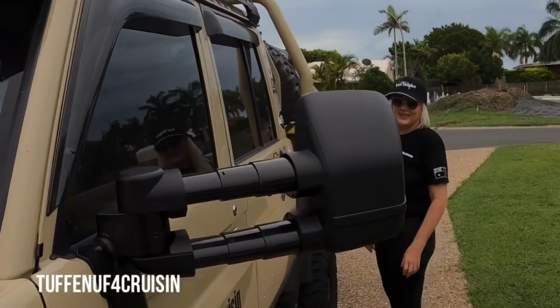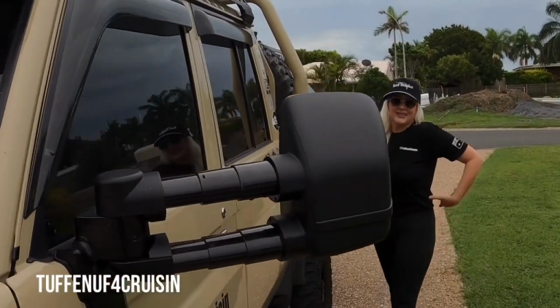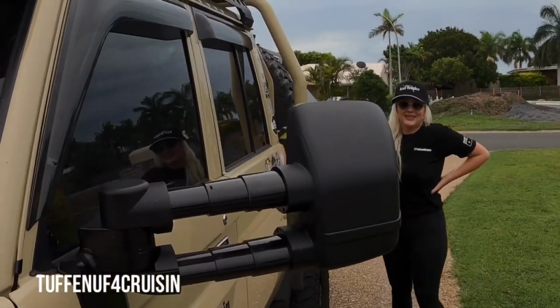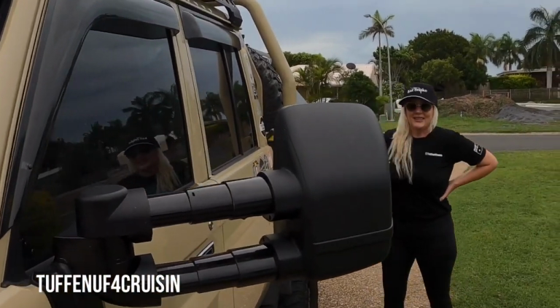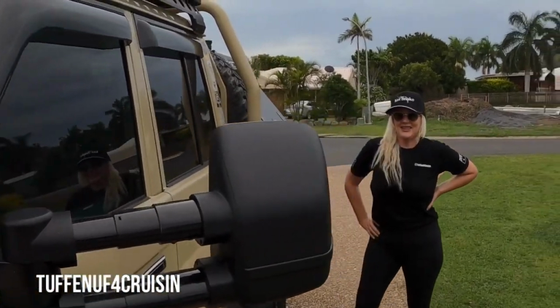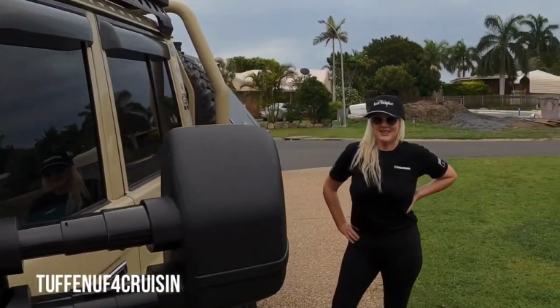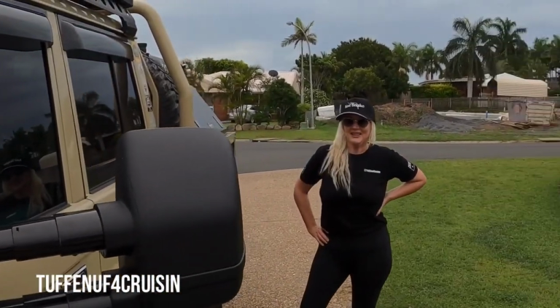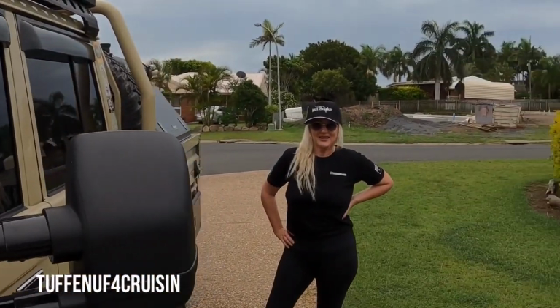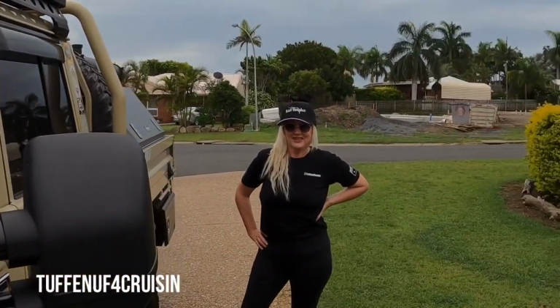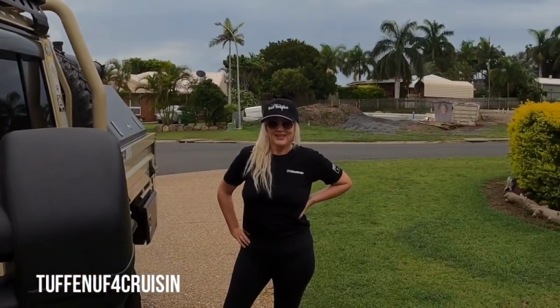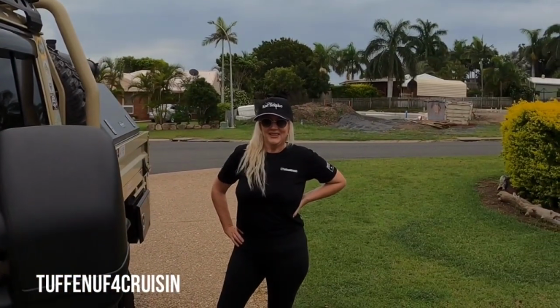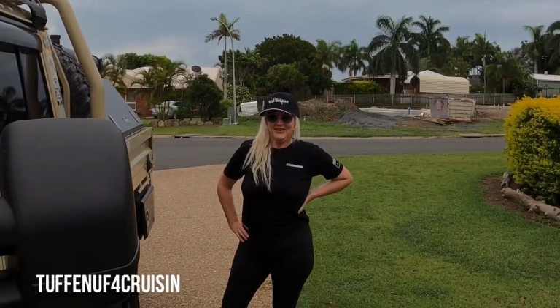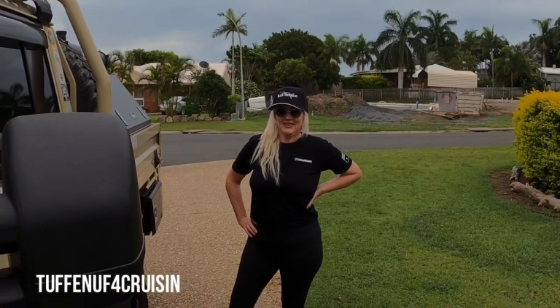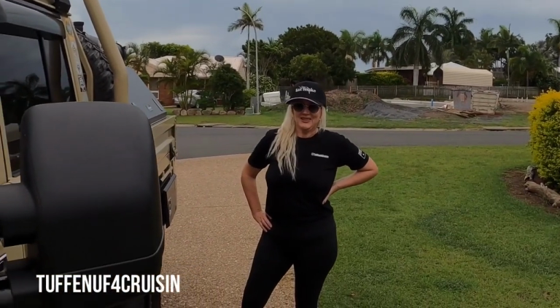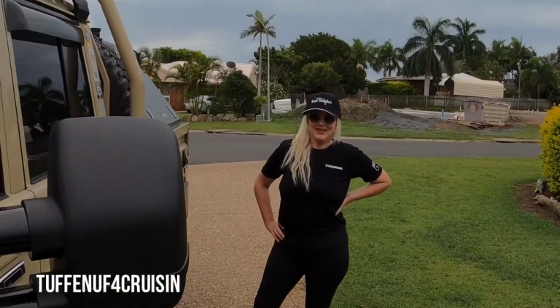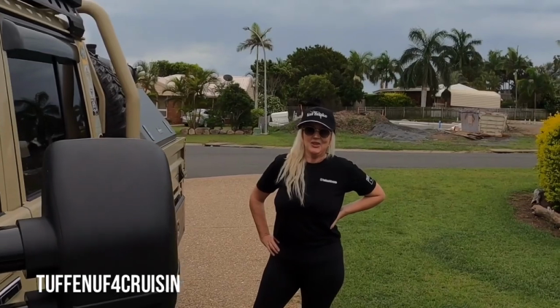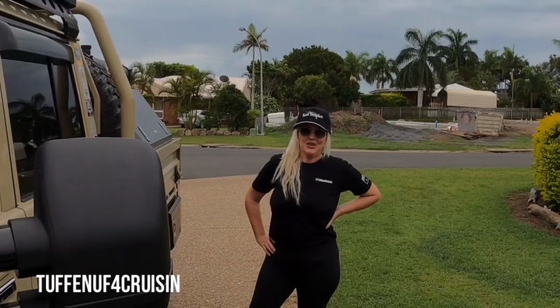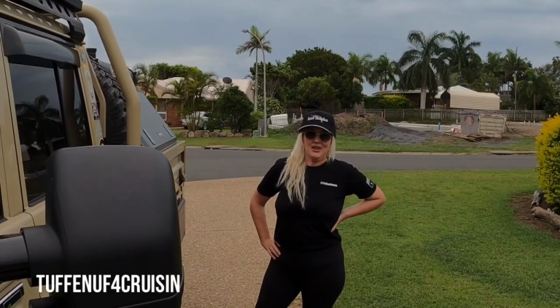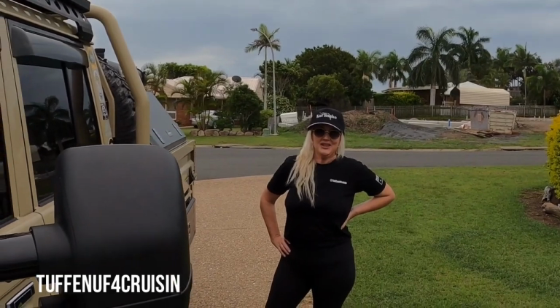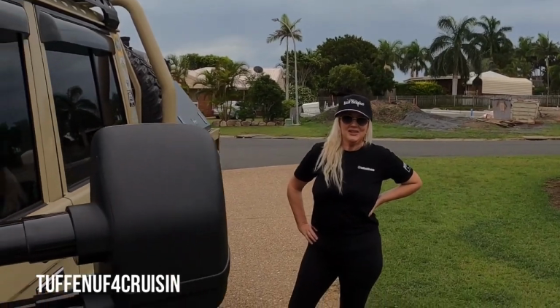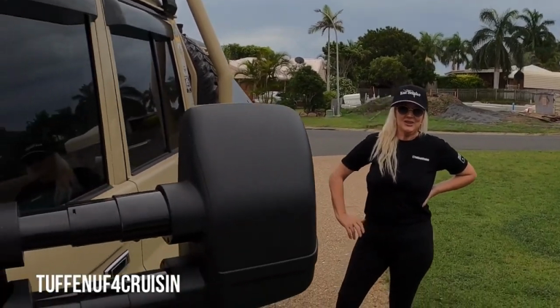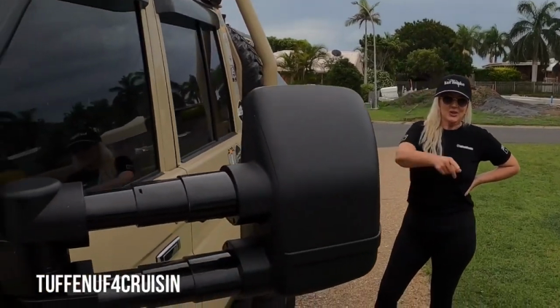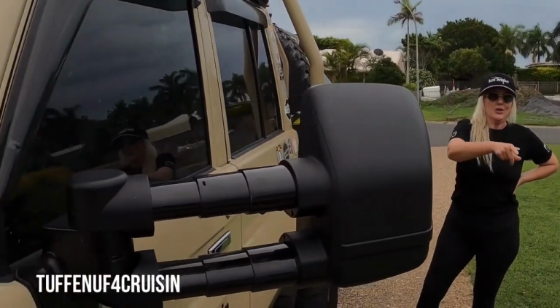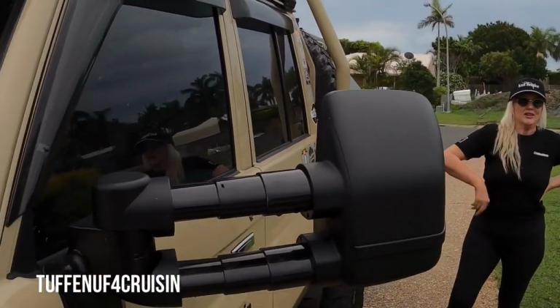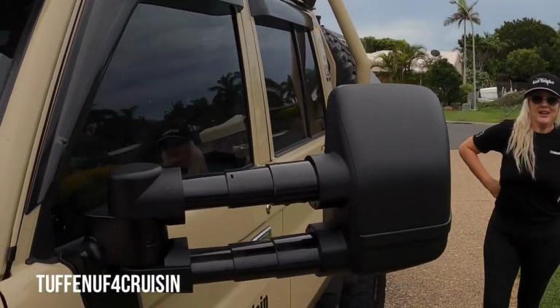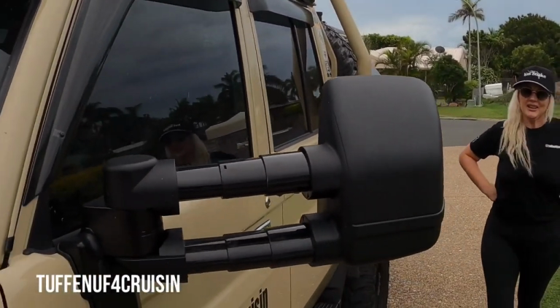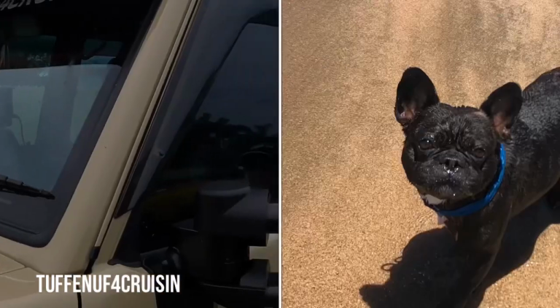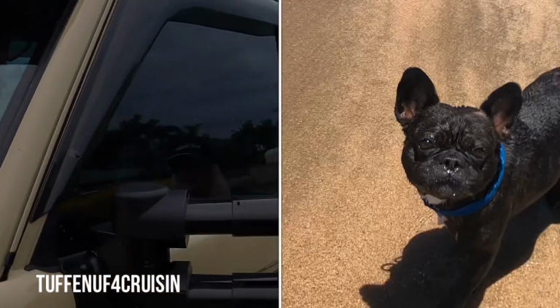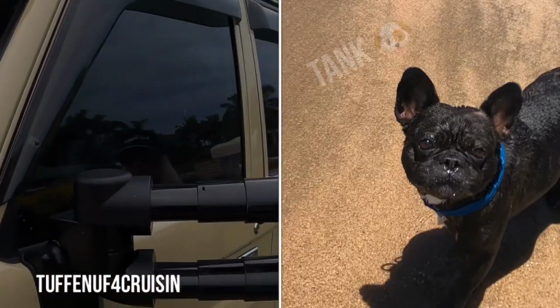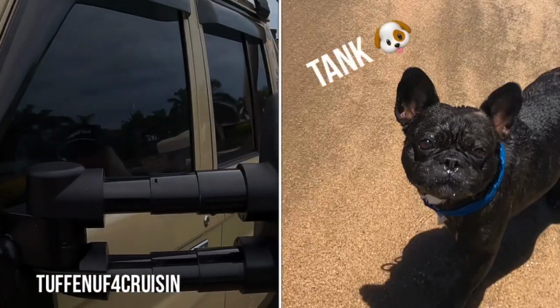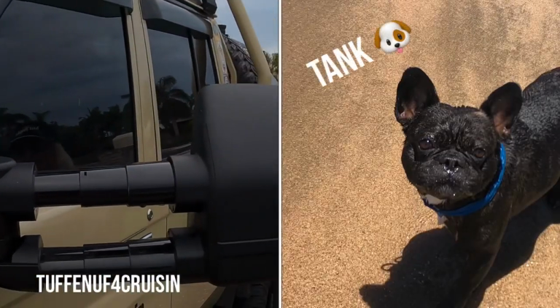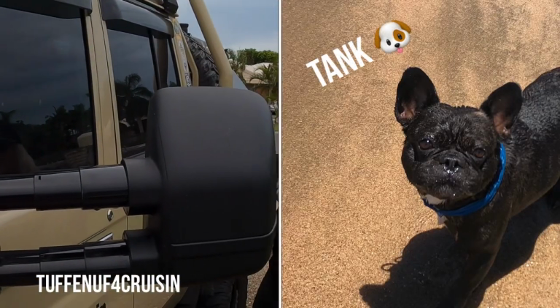Look at that. What do you reckon they look like bubby? Oh they do look like Shrekies. Yeah they look like Shrekies. But they were awesome.